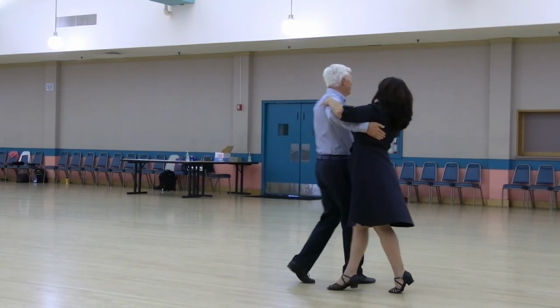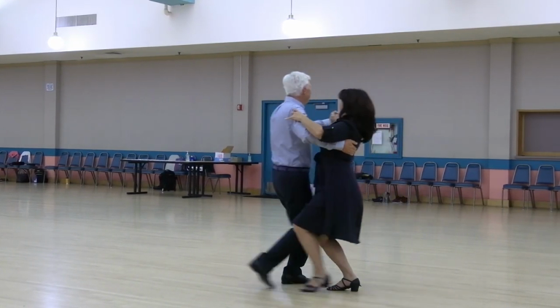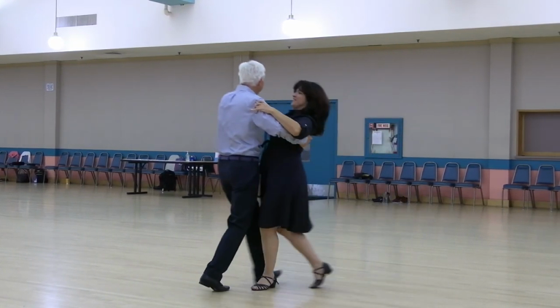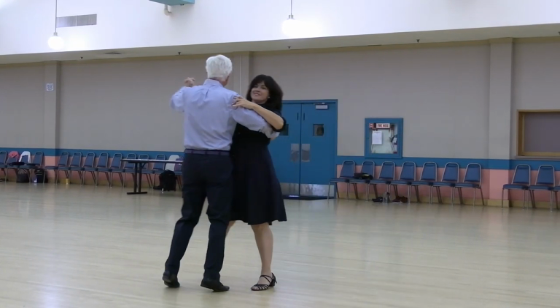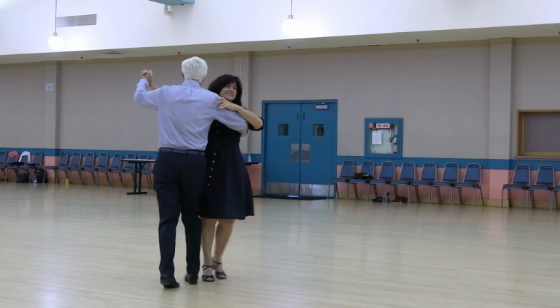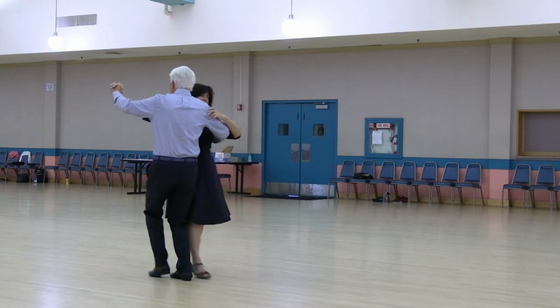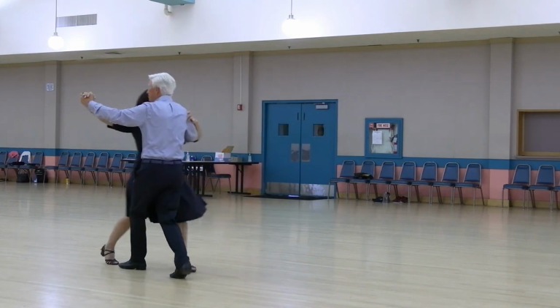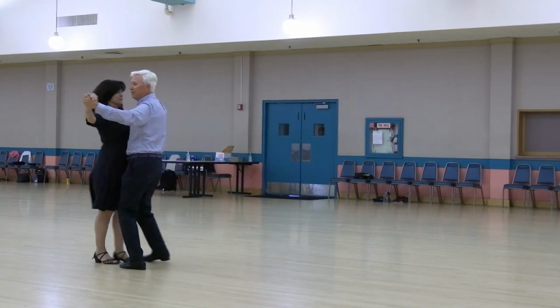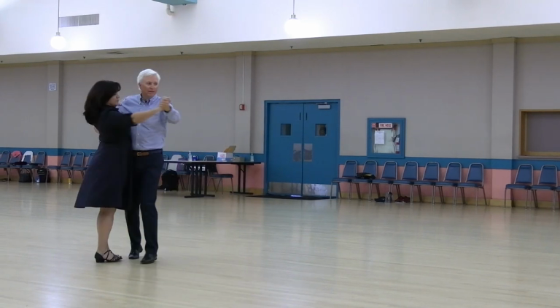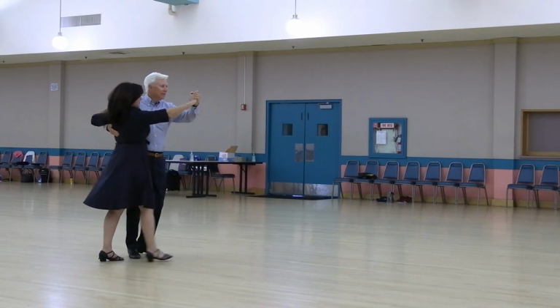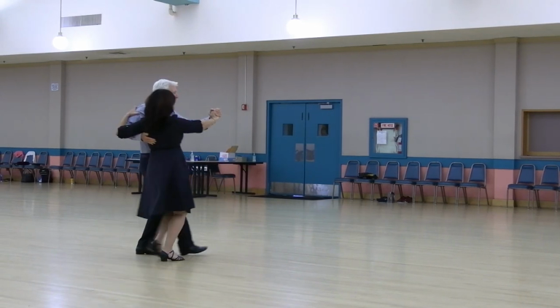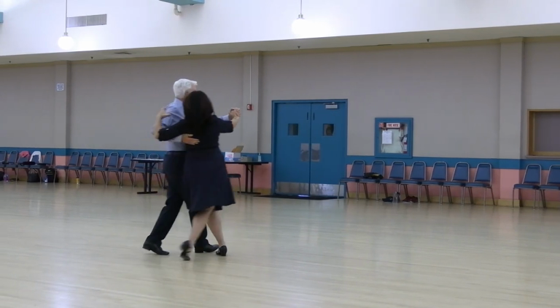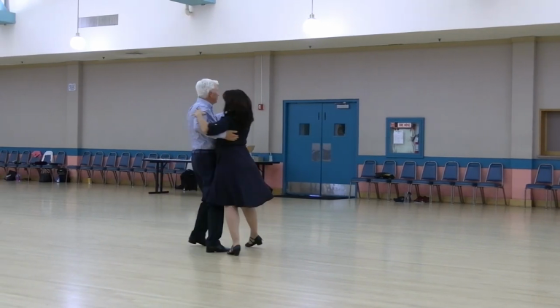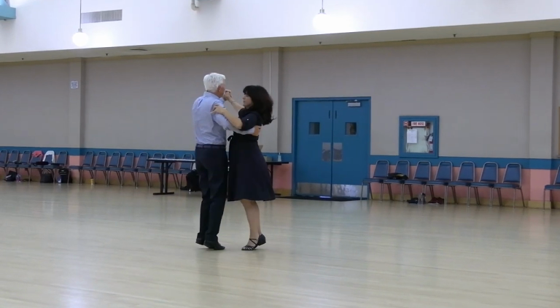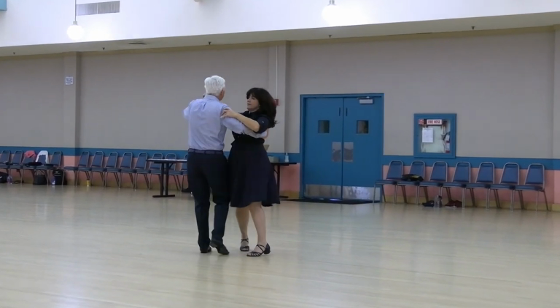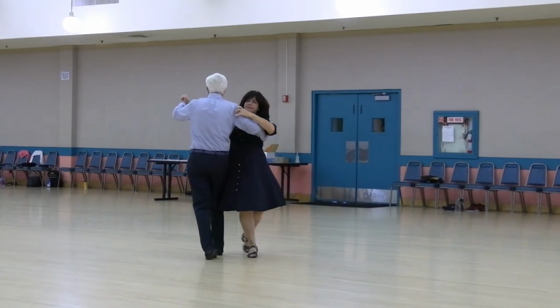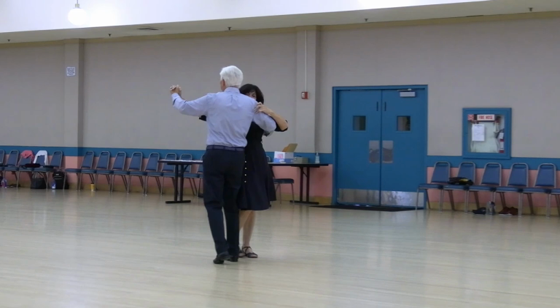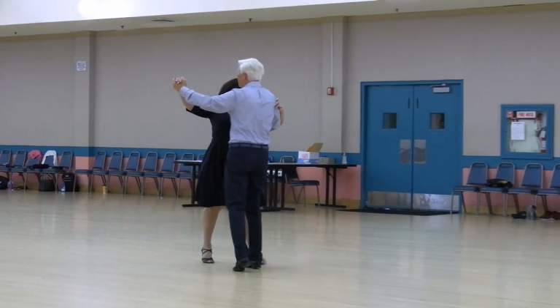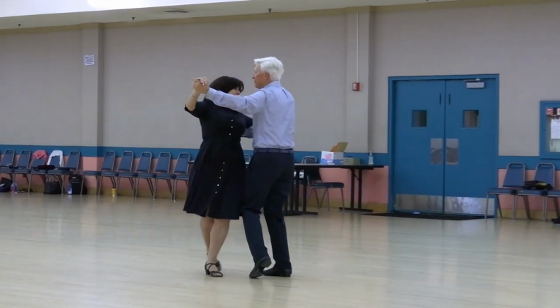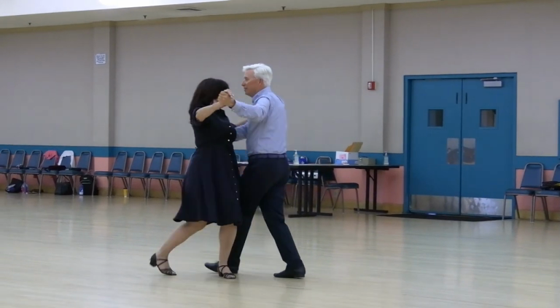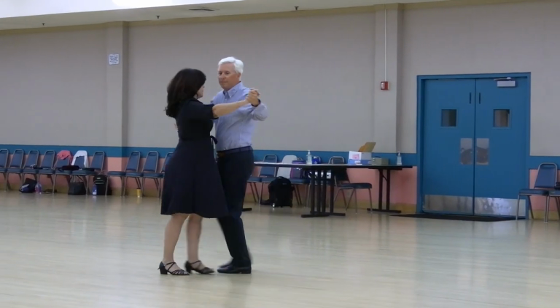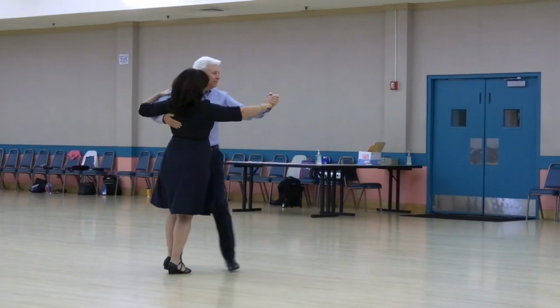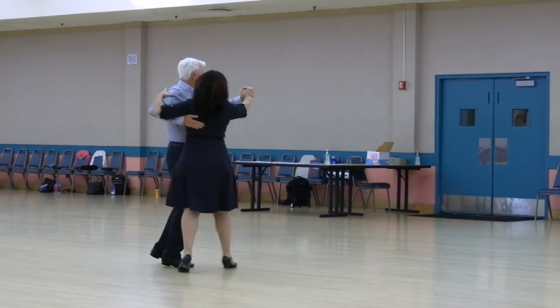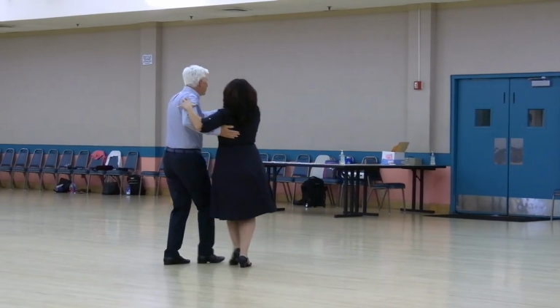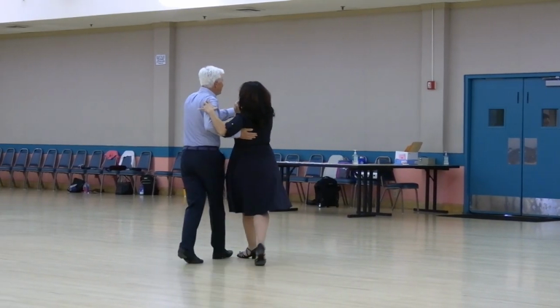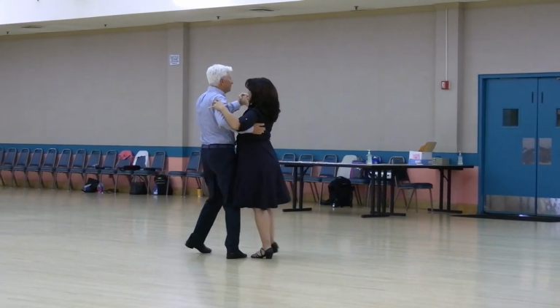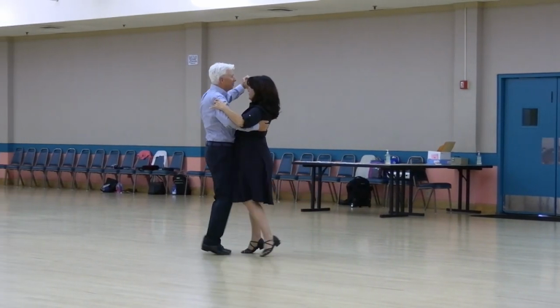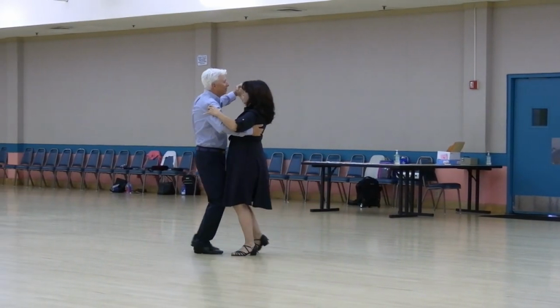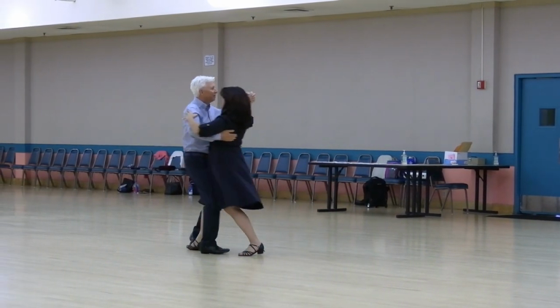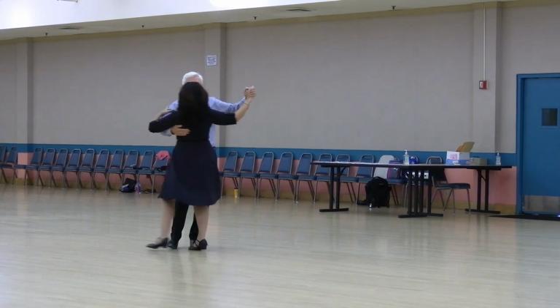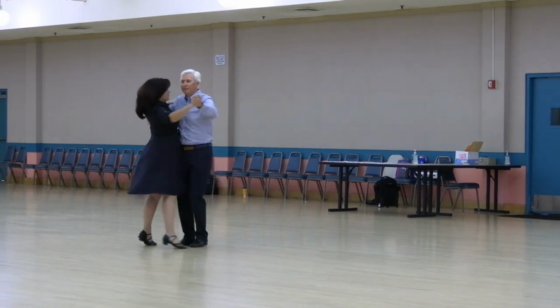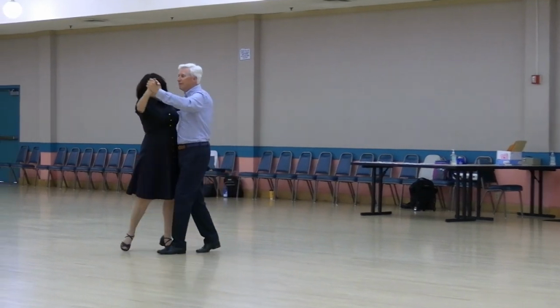Open telemark, chaisei banjo, close swing, open telemark, maneuver, open impetus, weave, six to semi.